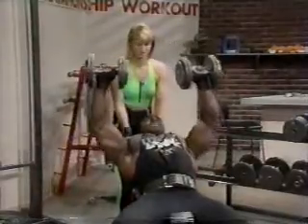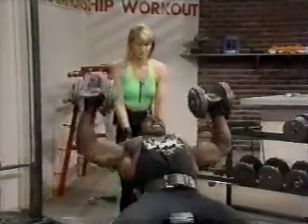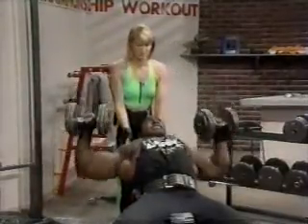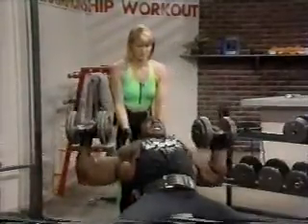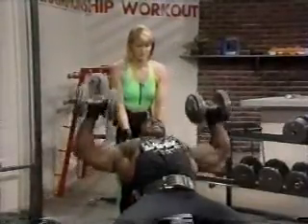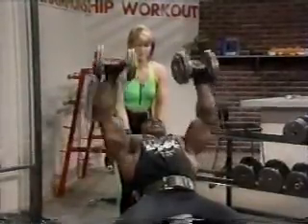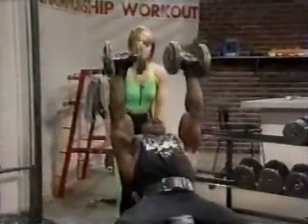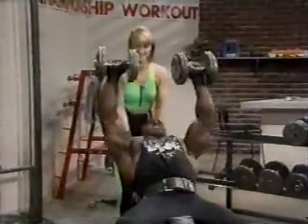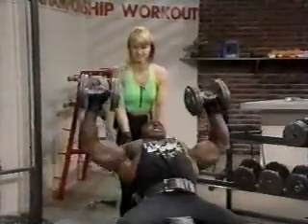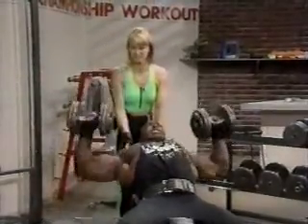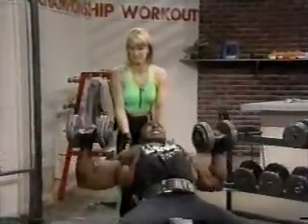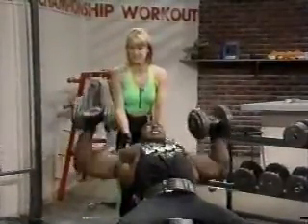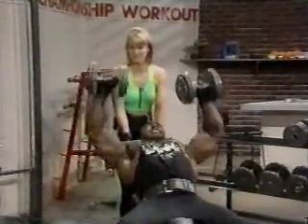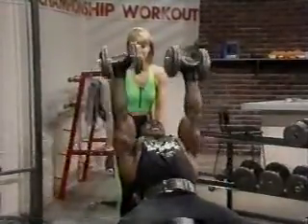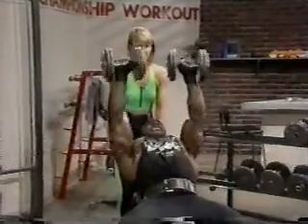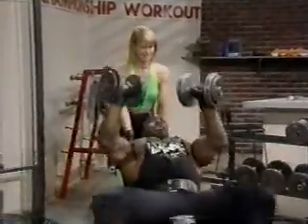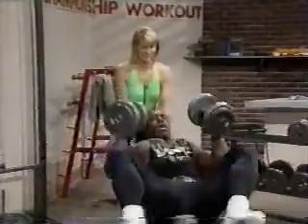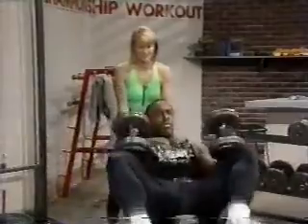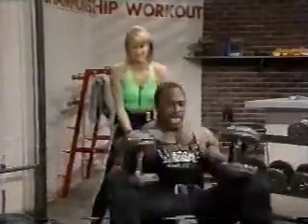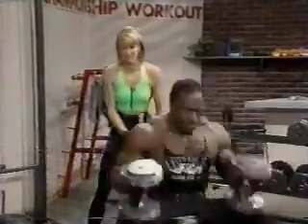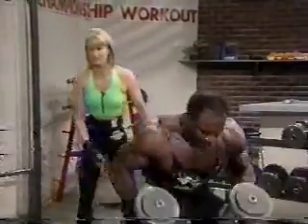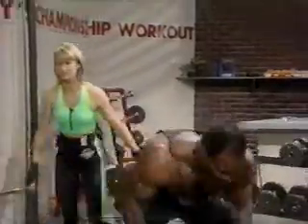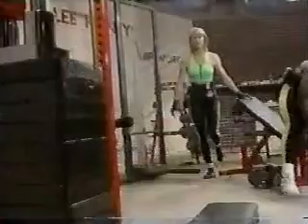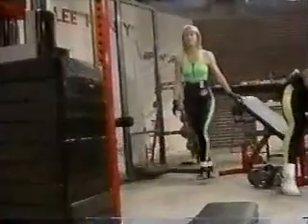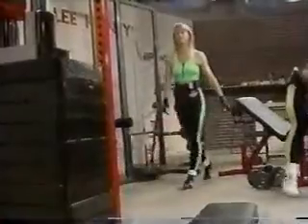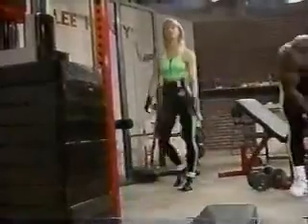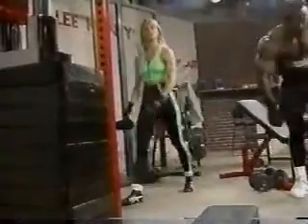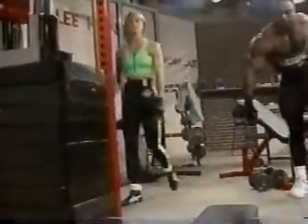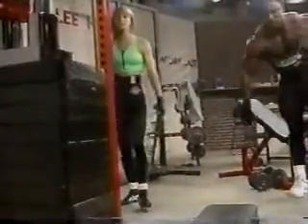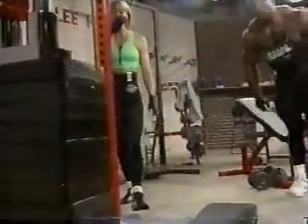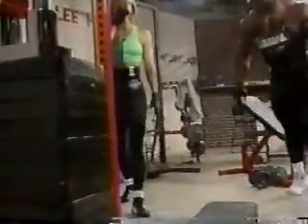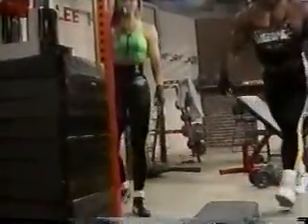Four sets, eight to ten repetitions. Good job. Now we're going to superset right over to the long row.